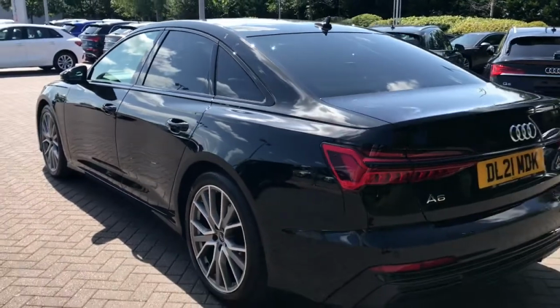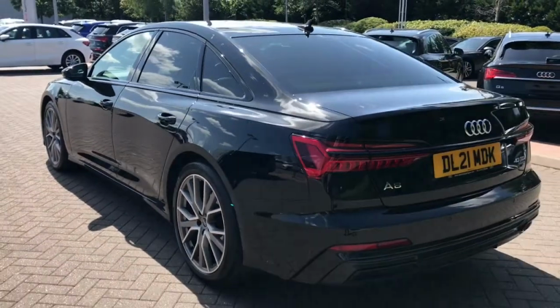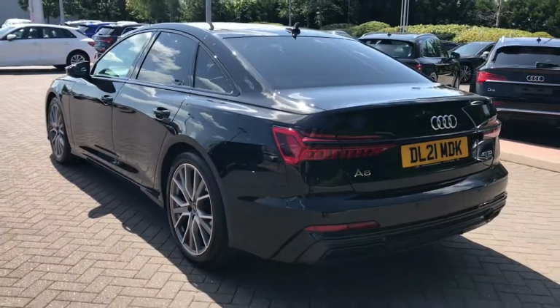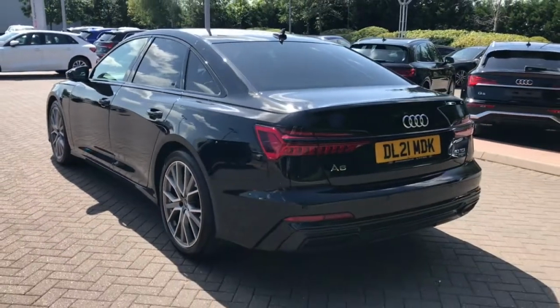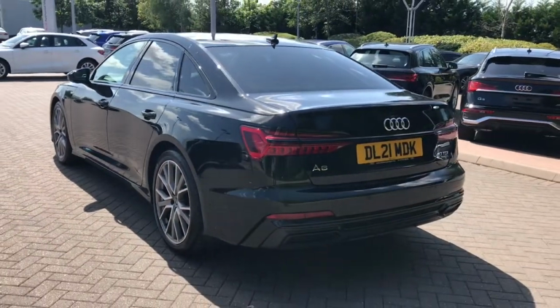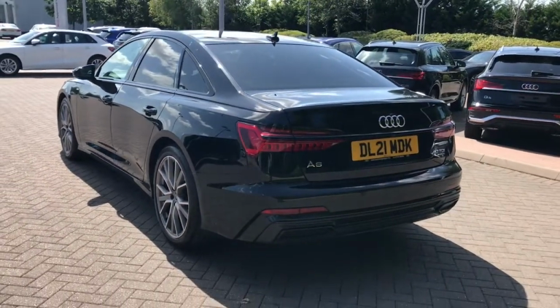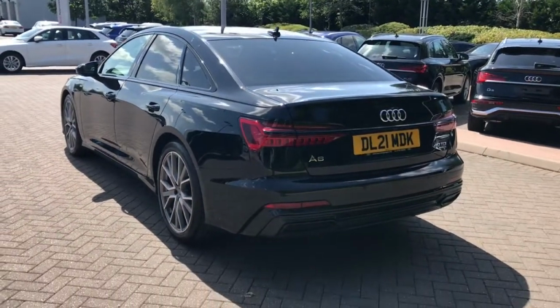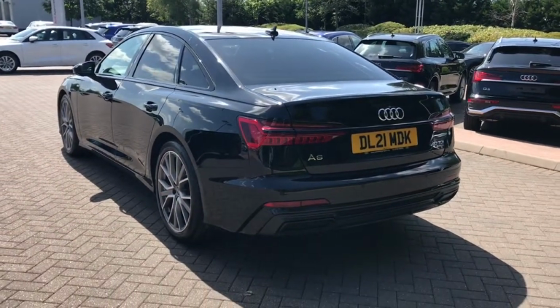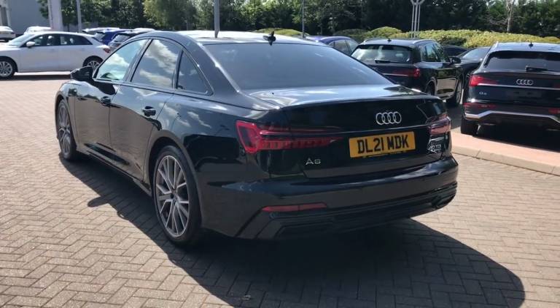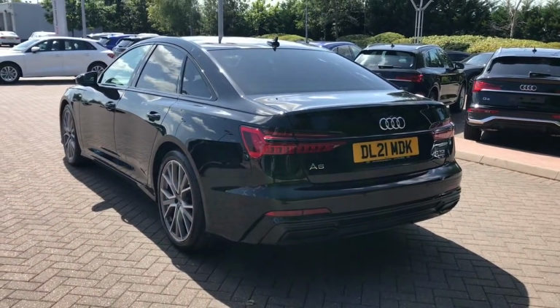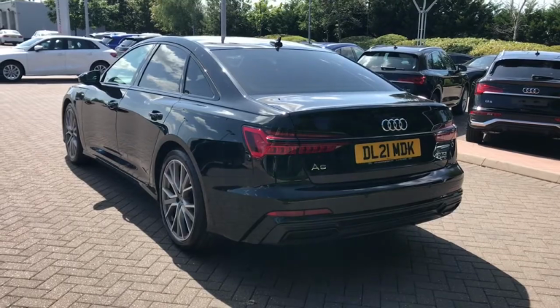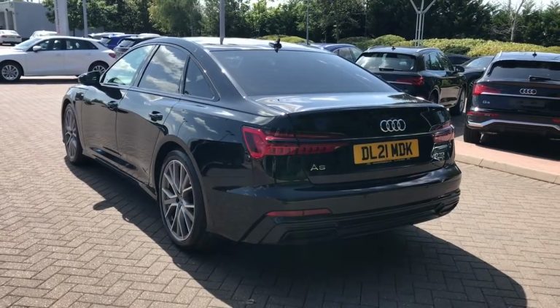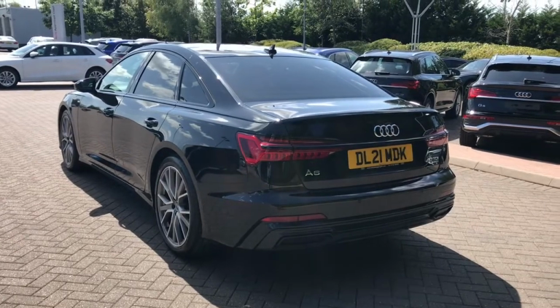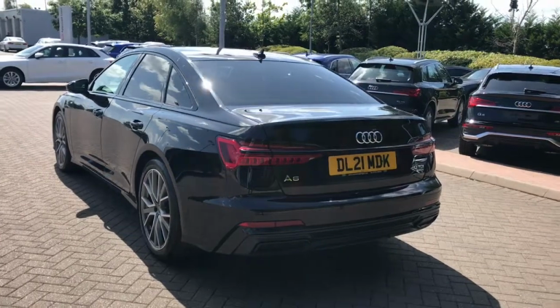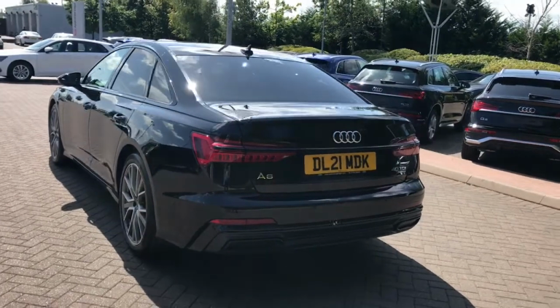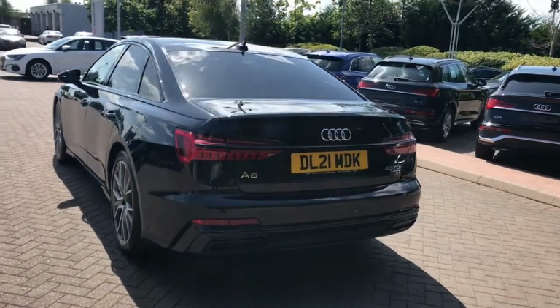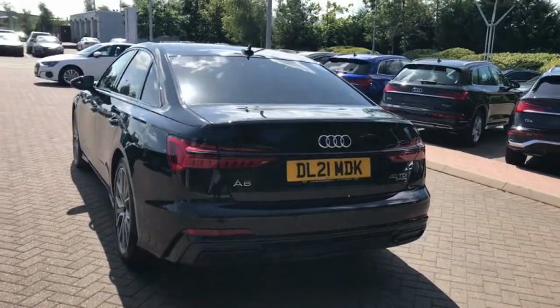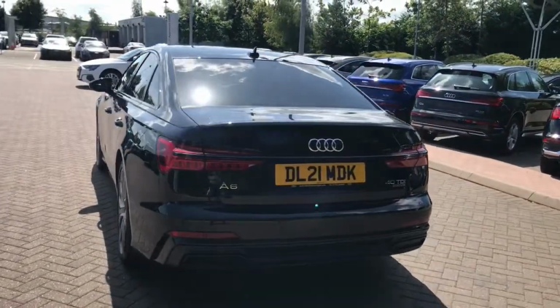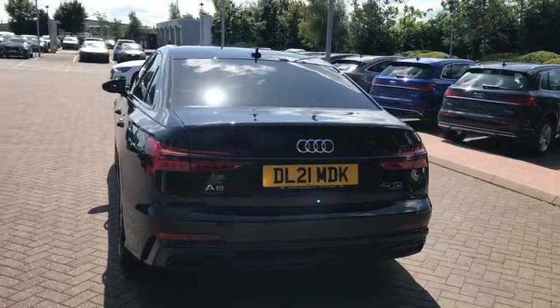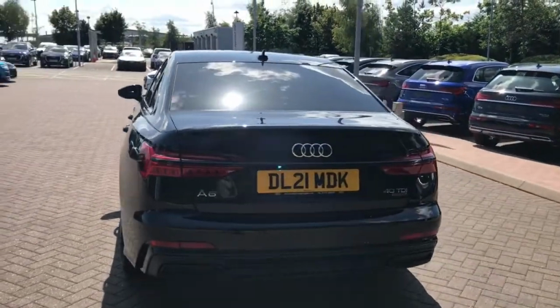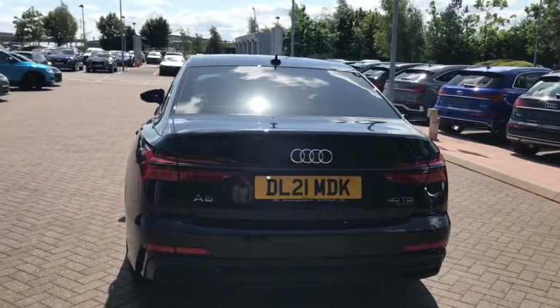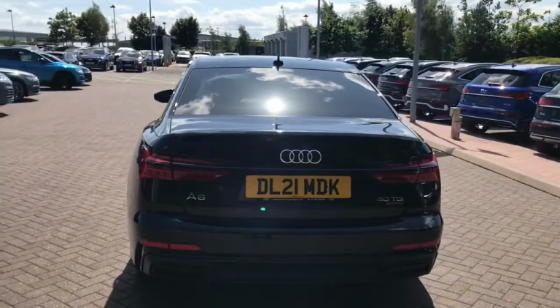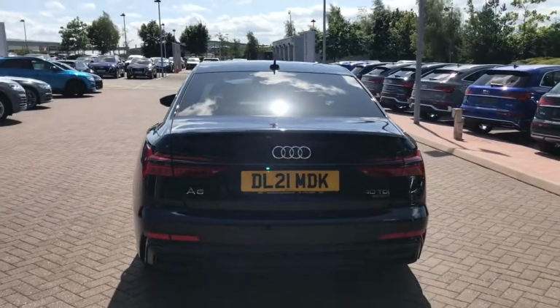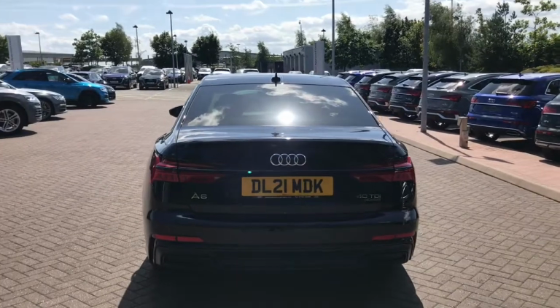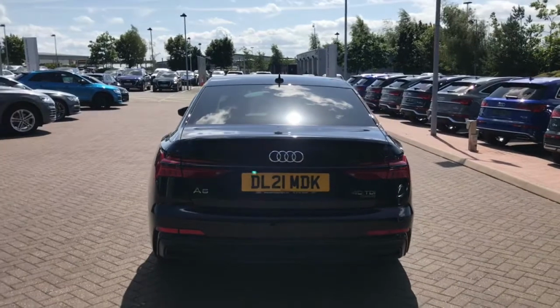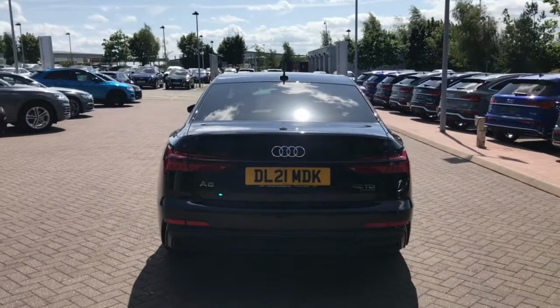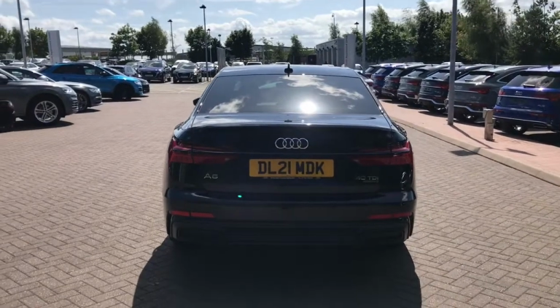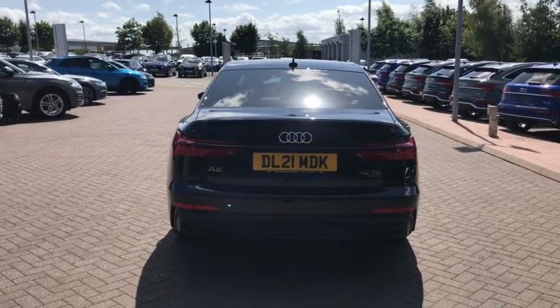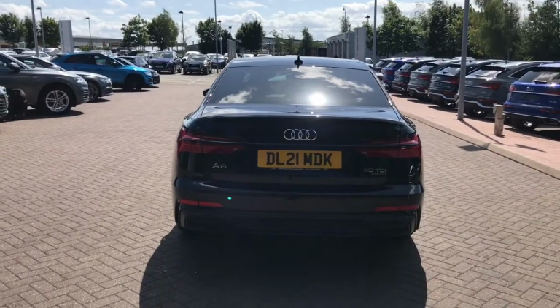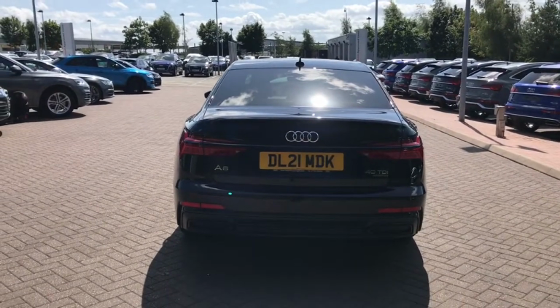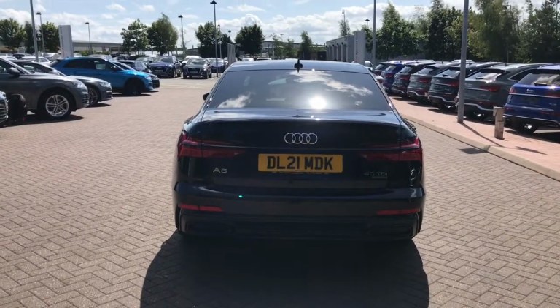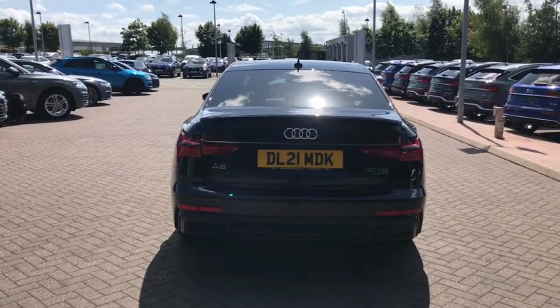This vehicle also features LED rear lights with dynamic rear indicators, and we have the sport suspension which is lowered from standard, creating a more sporty and dynamic driving style.